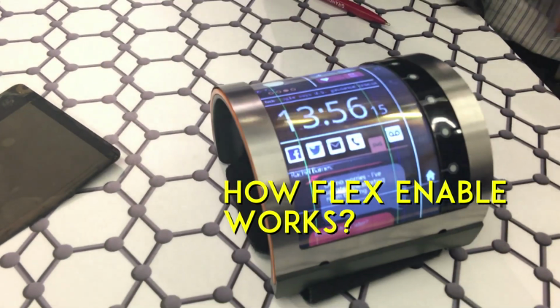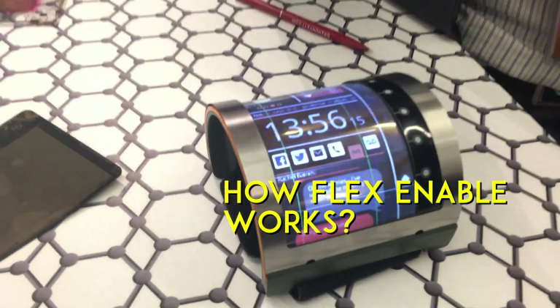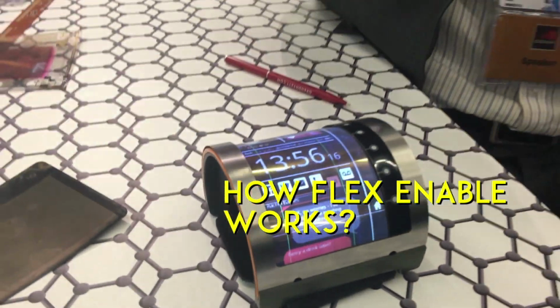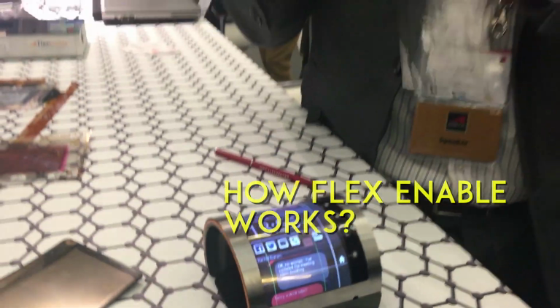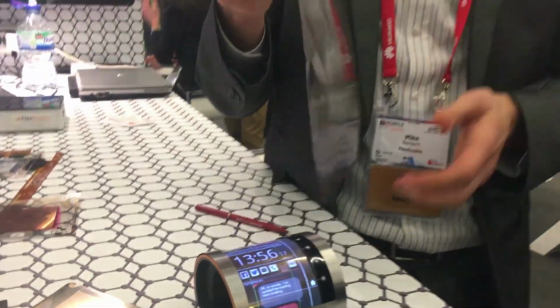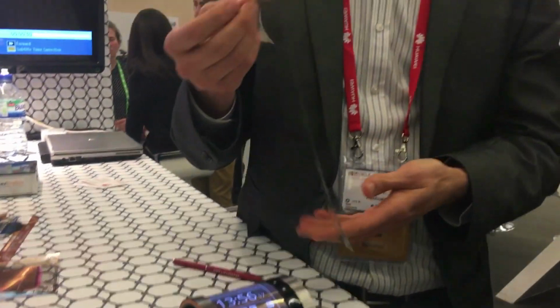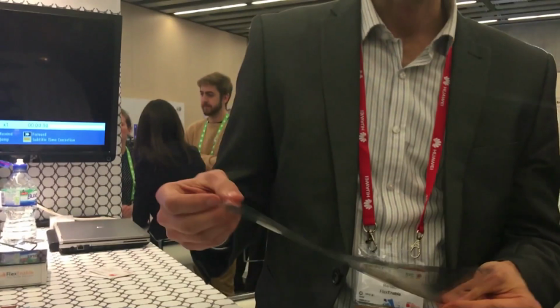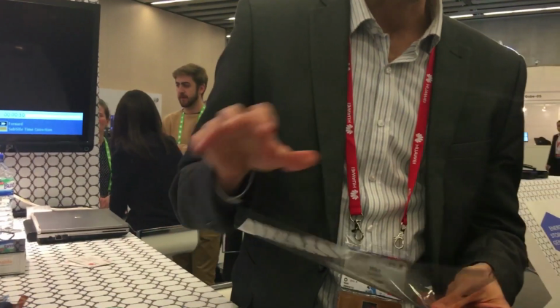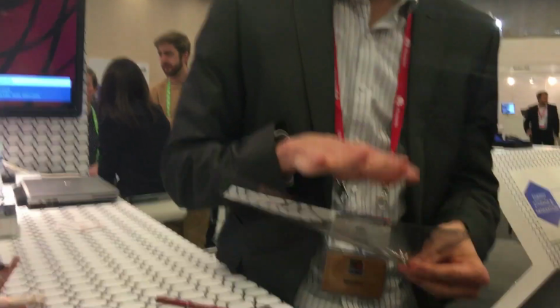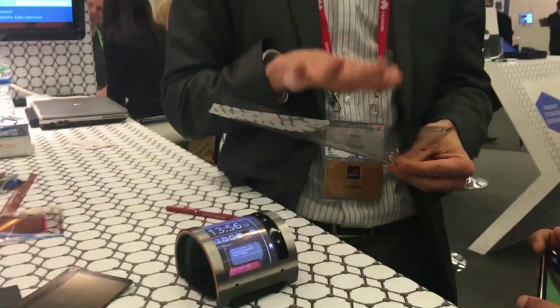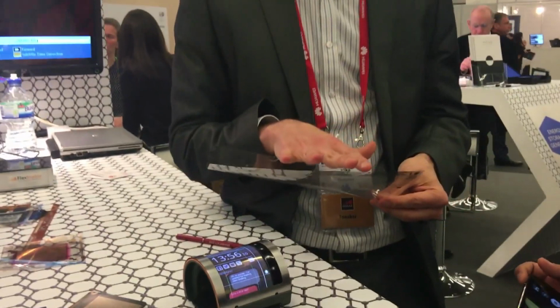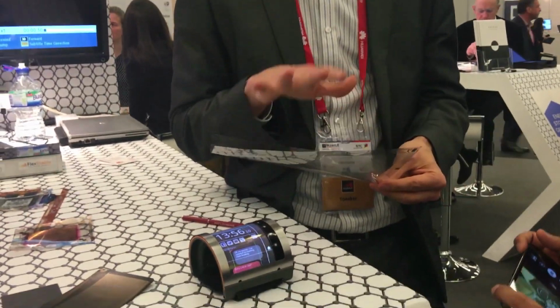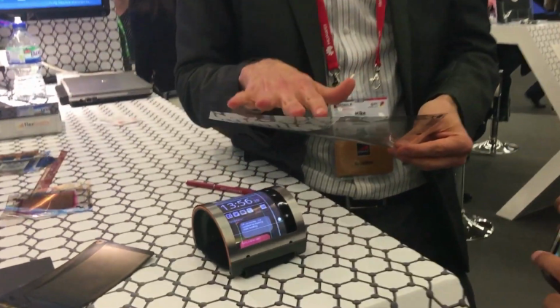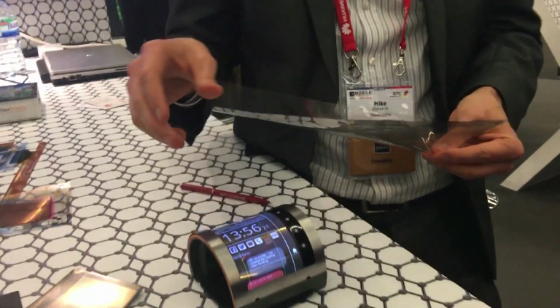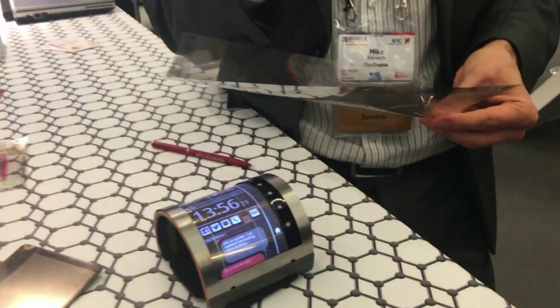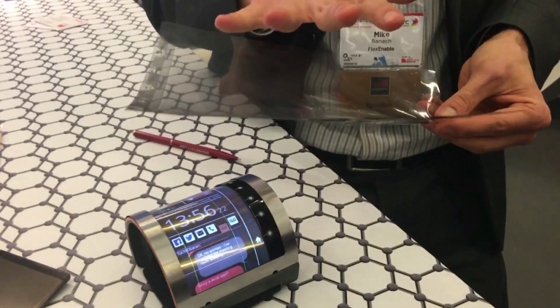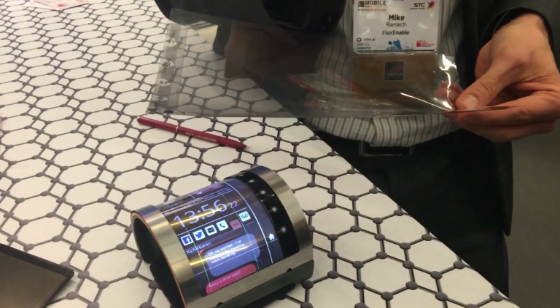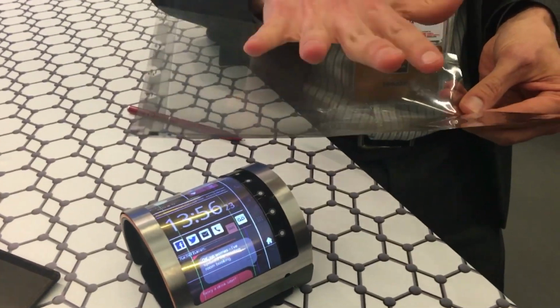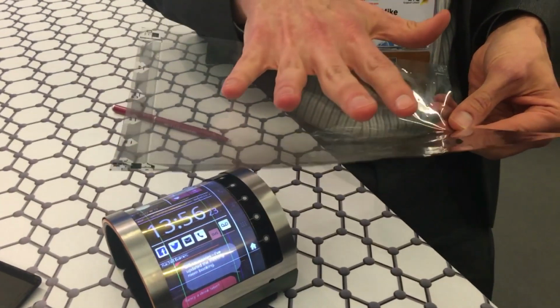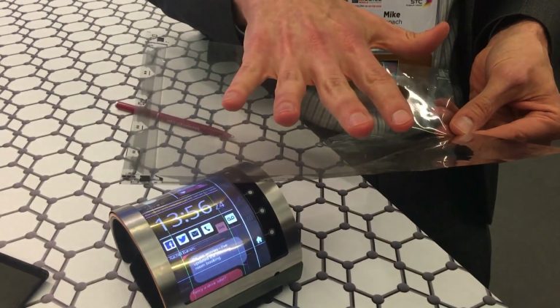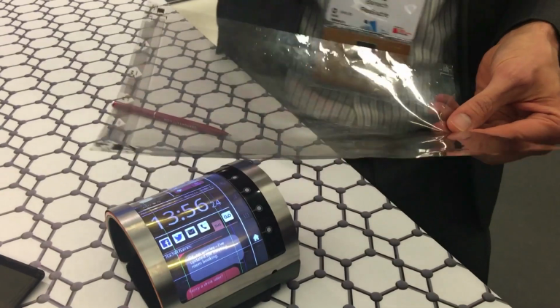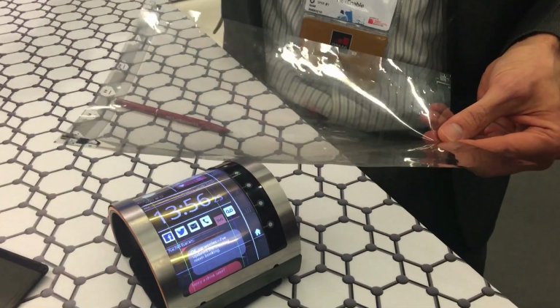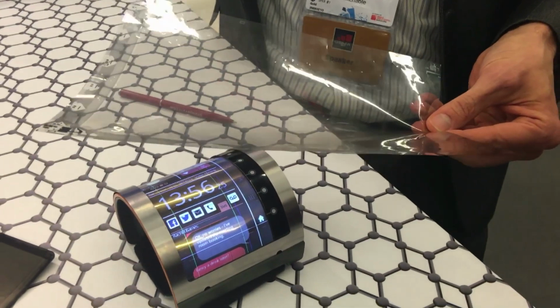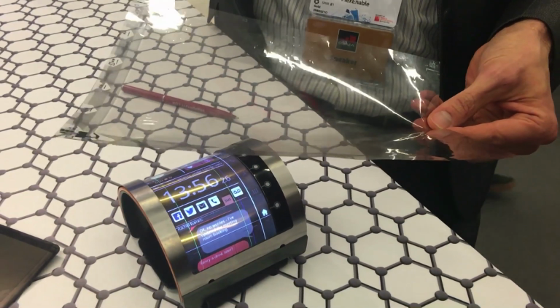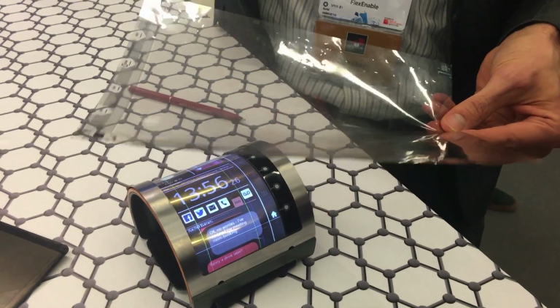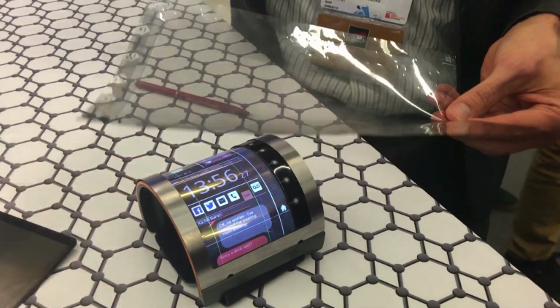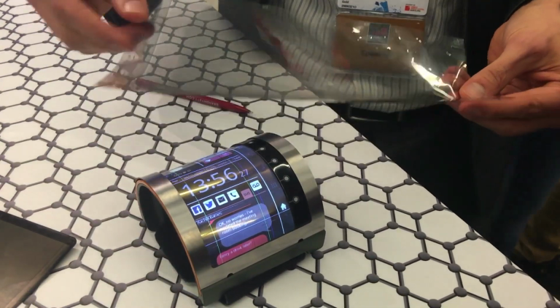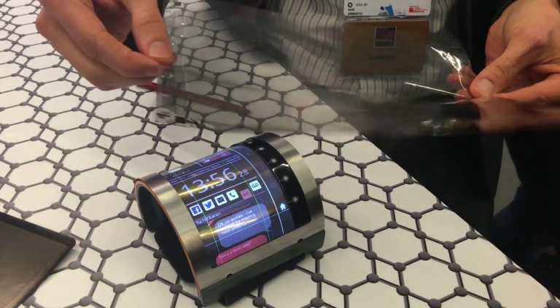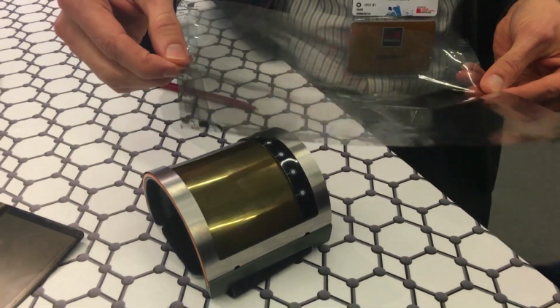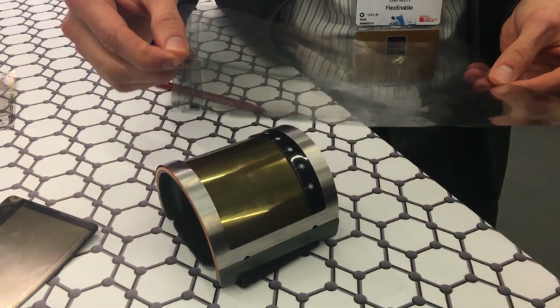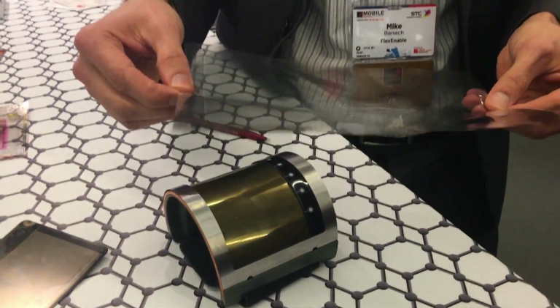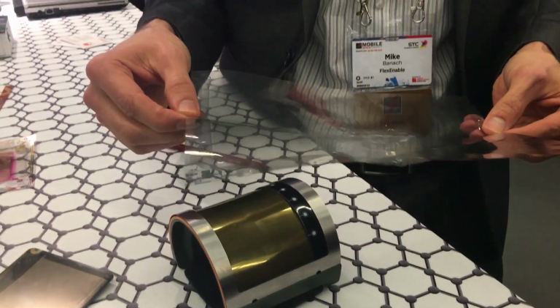So this is our fundamental technology. What we do is we put circuits on plastic — the same type of circuits that you would do with a glass display, but we do it on plastic. So it's a polyester cell.